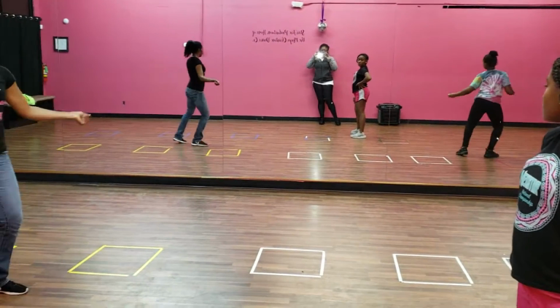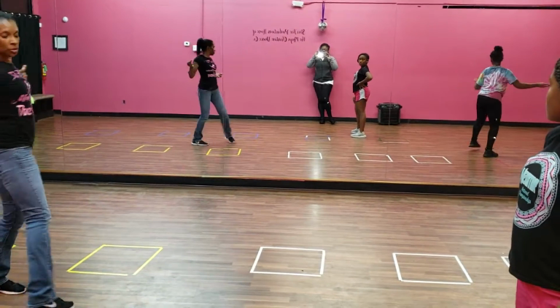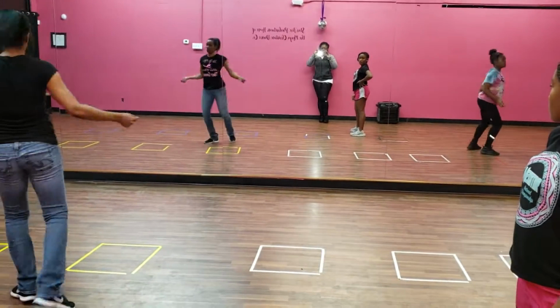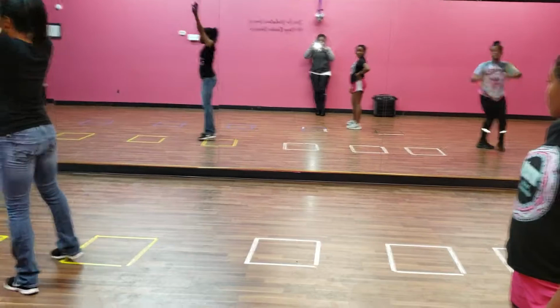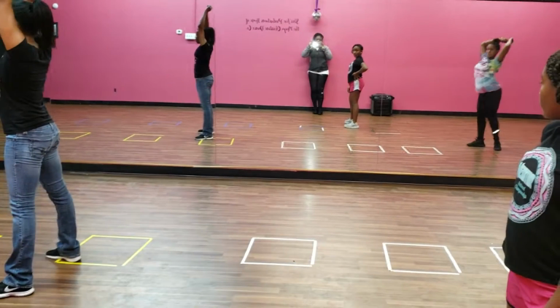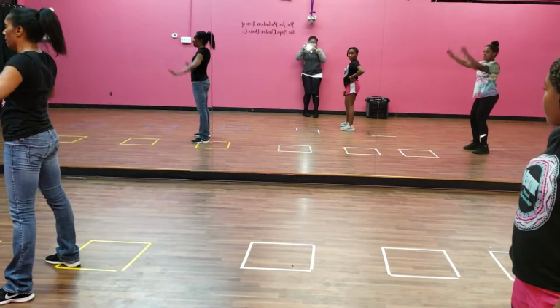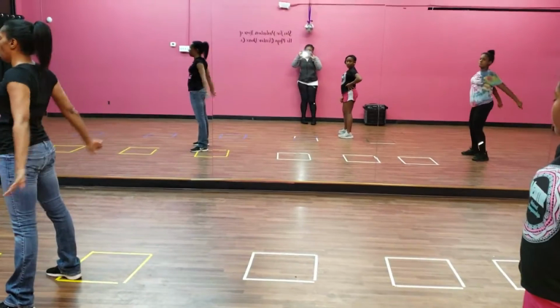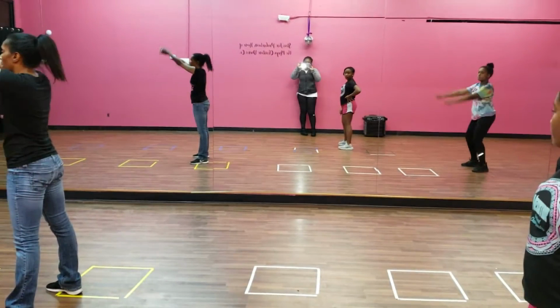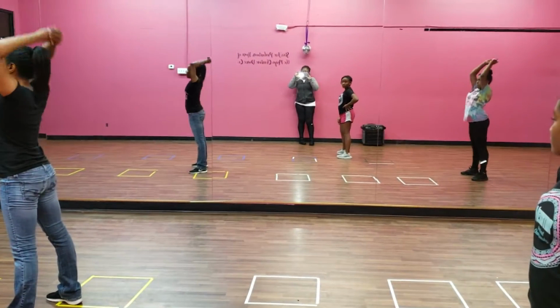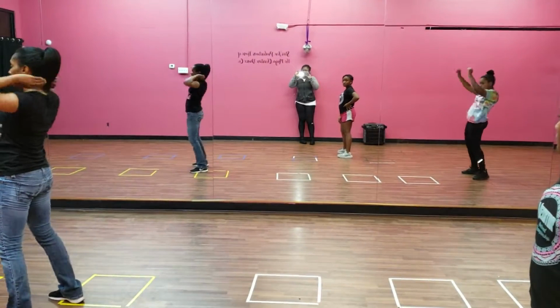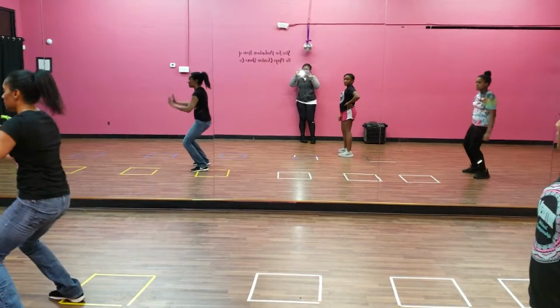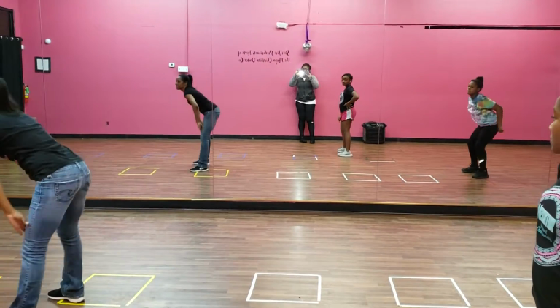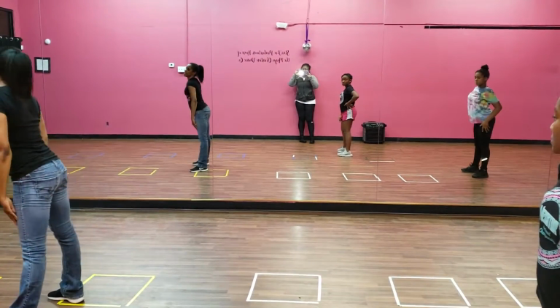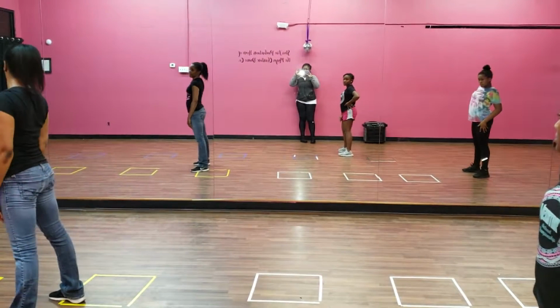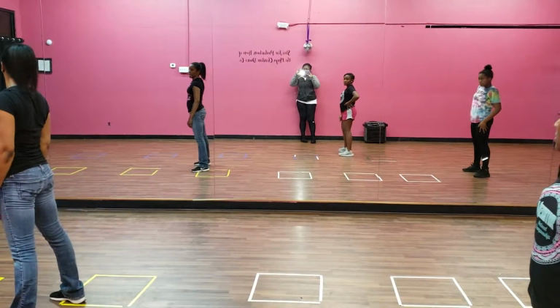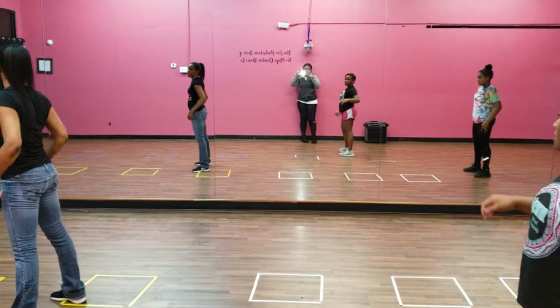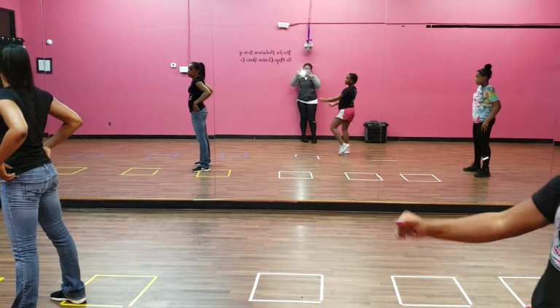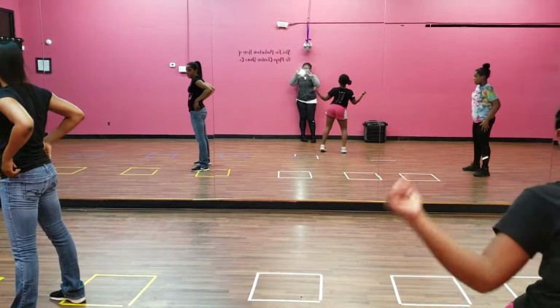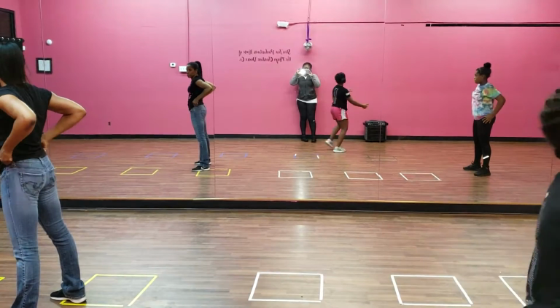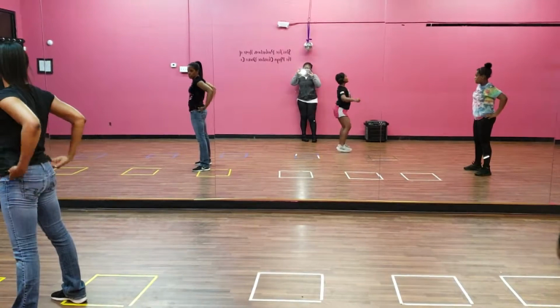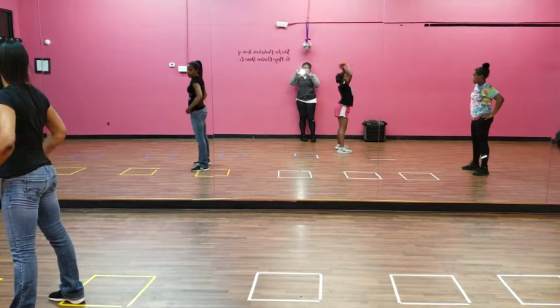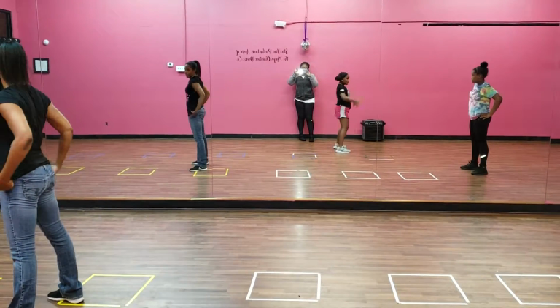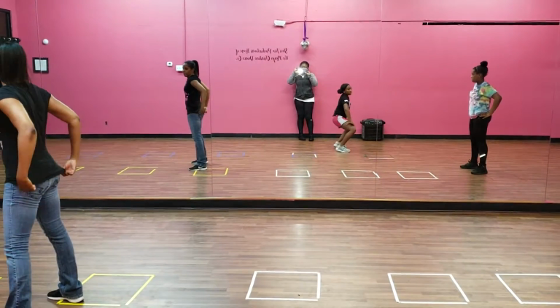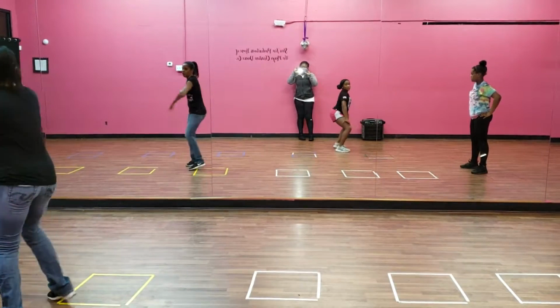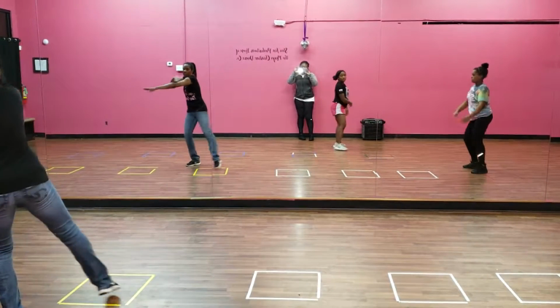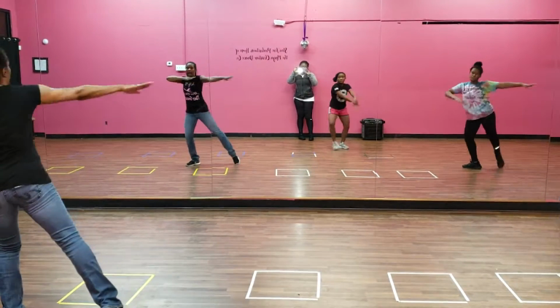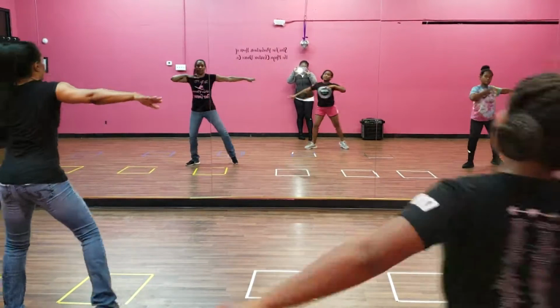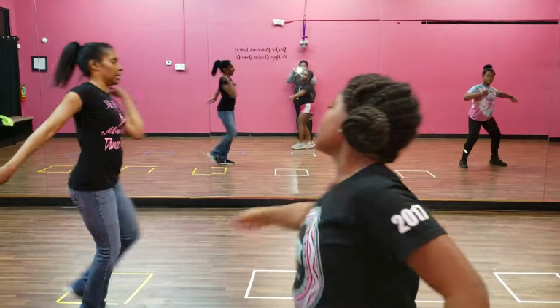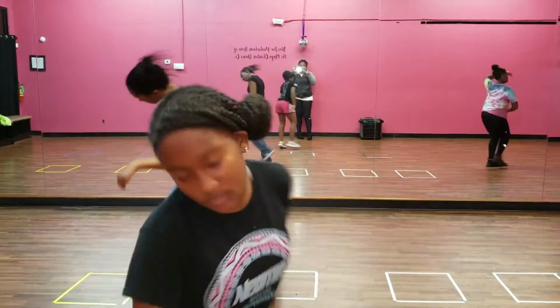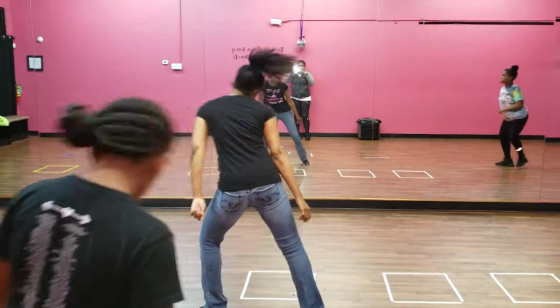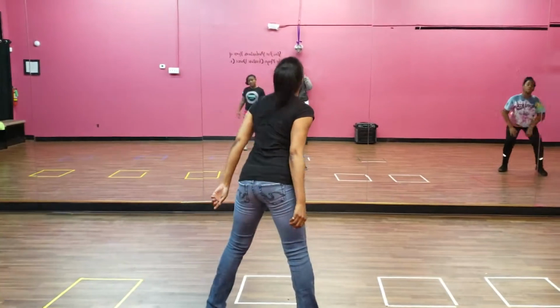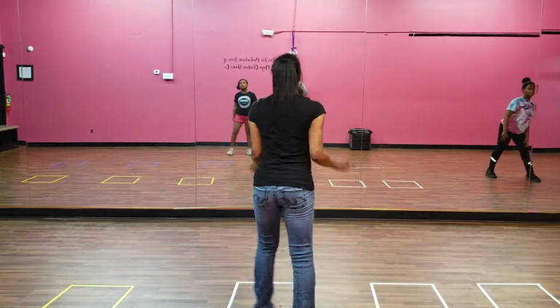One, two, three, four, five, six, seven, eight. One, two, three, four, five, six, seven, eight.